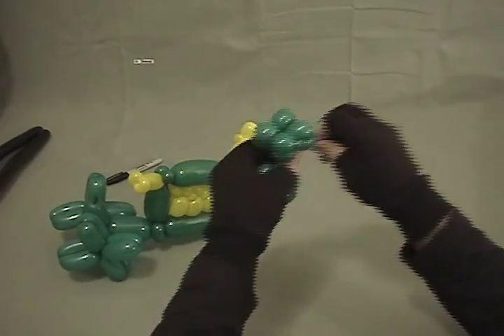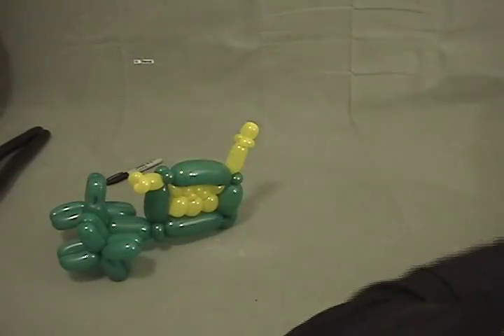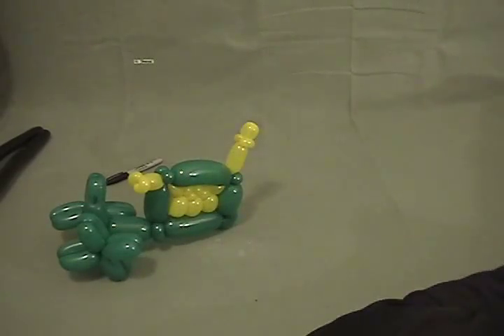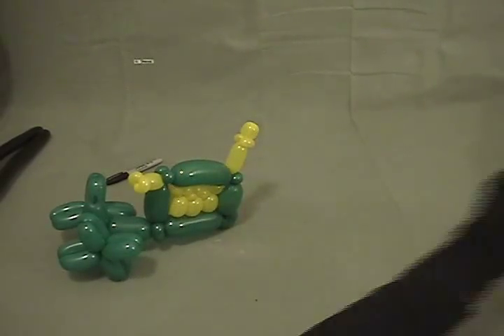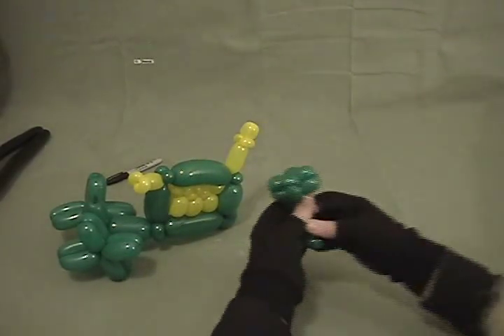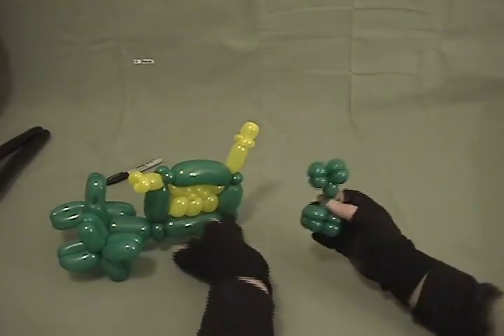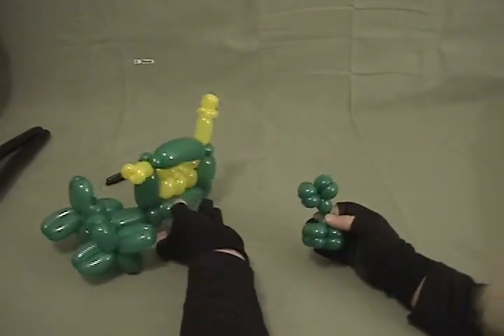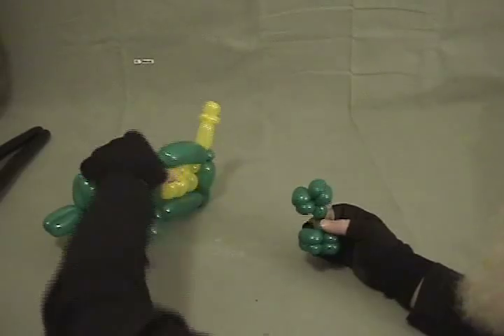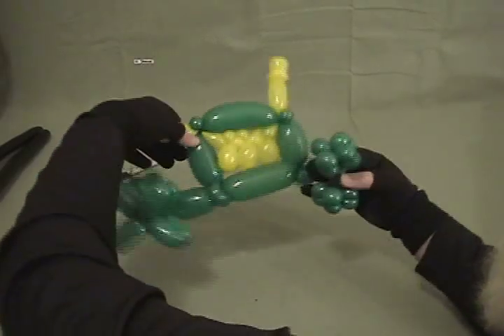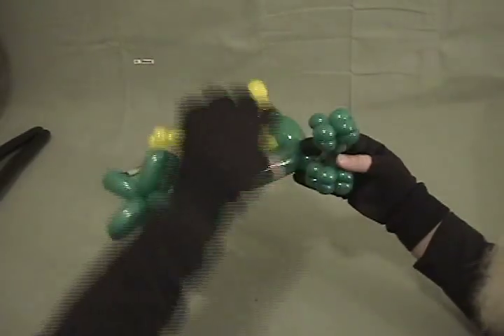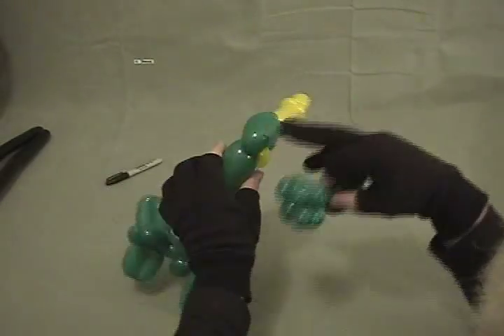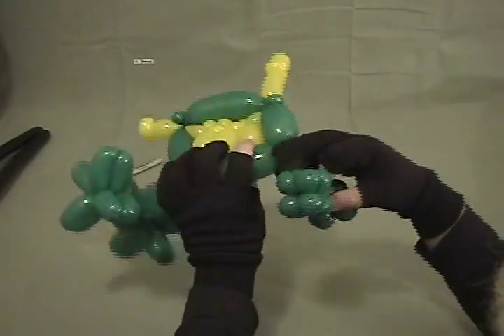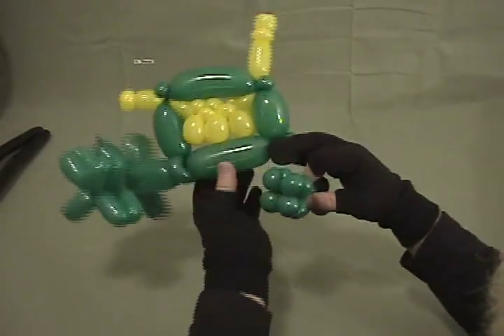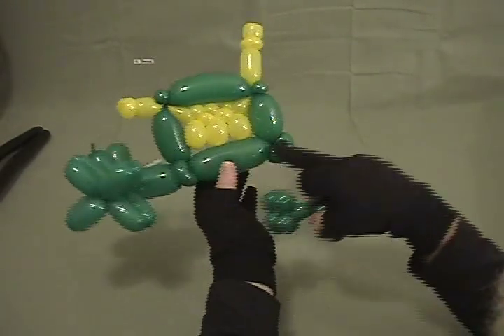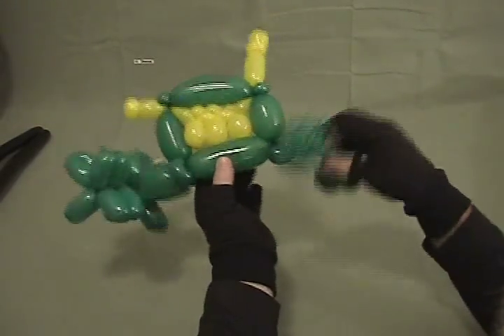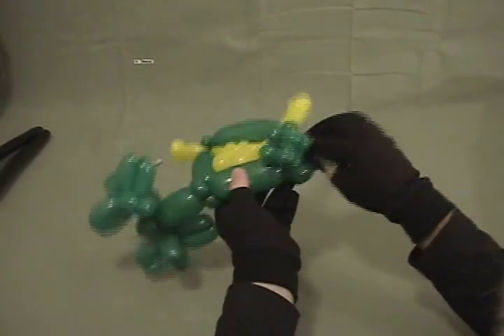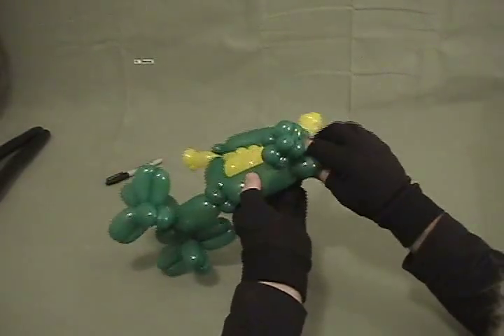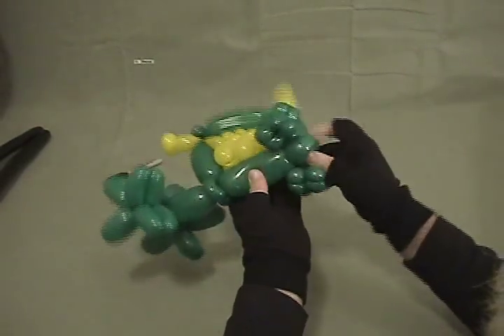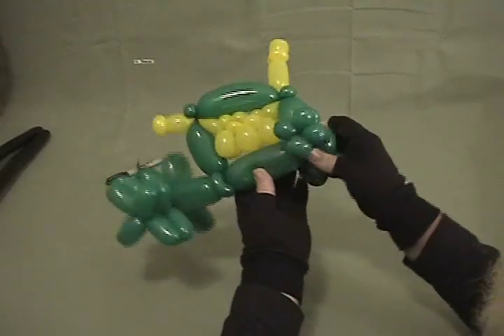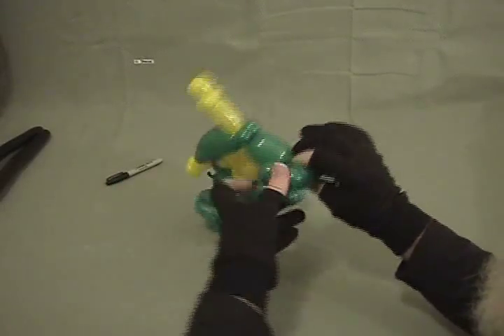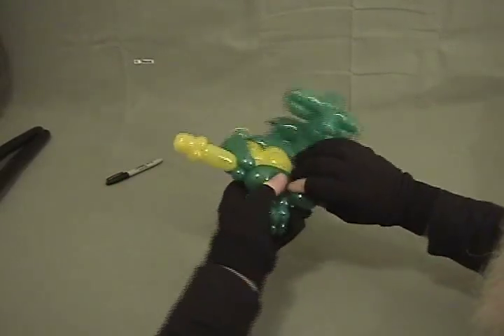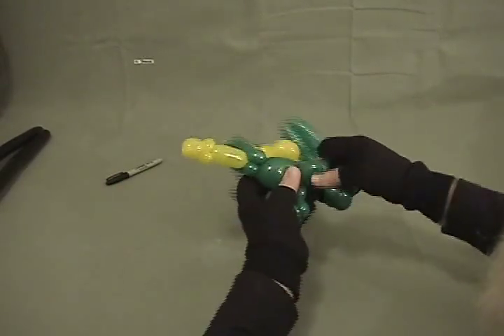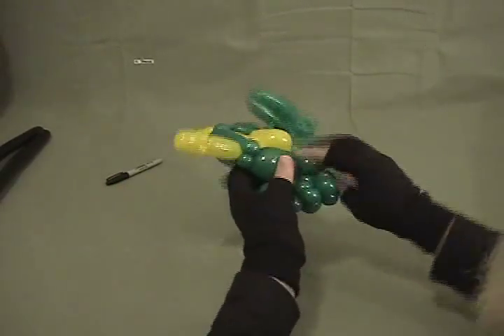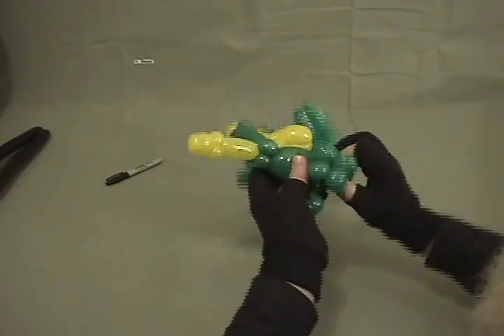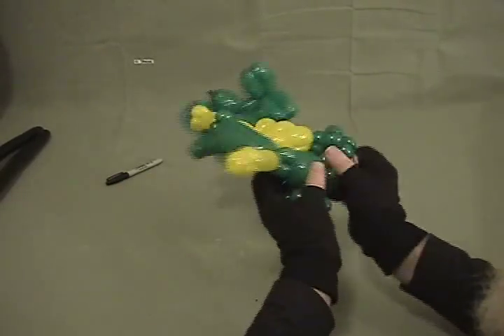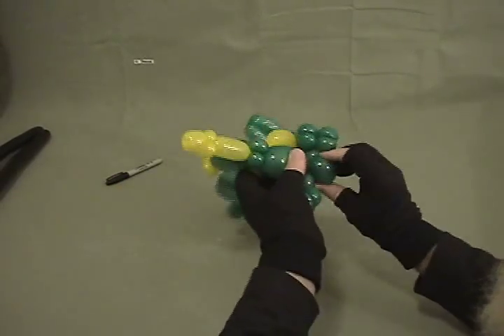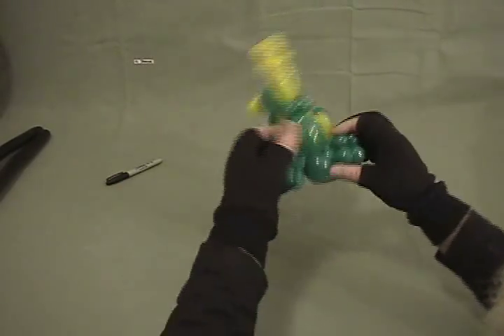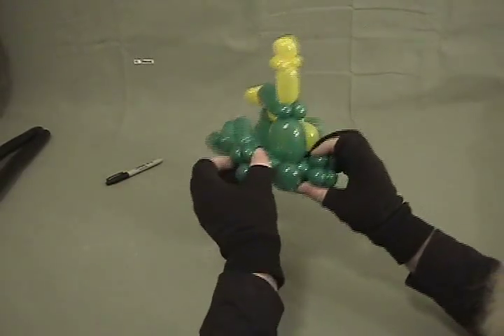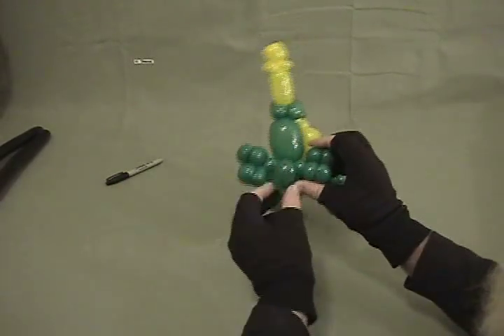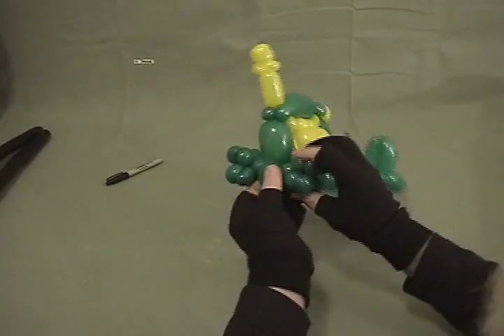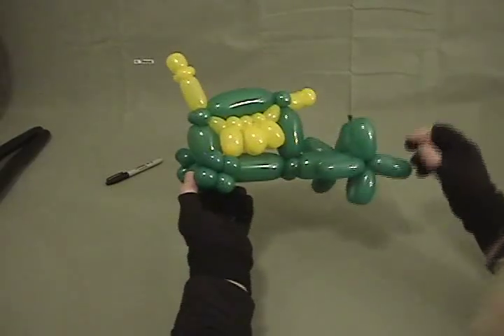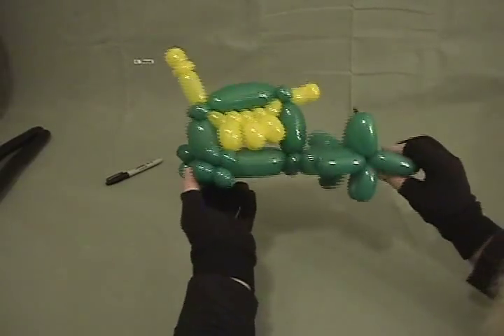Now we're going to take our front axles and go around this front bottom ear twist here, and lock one of them in place. Use that ear twist to force them to stay out to the side.